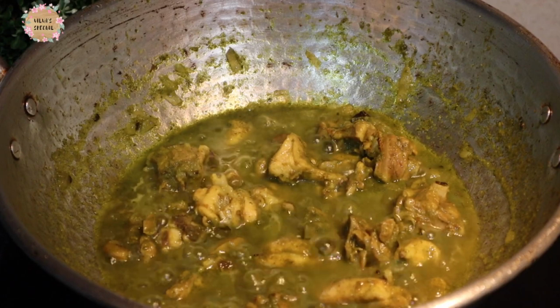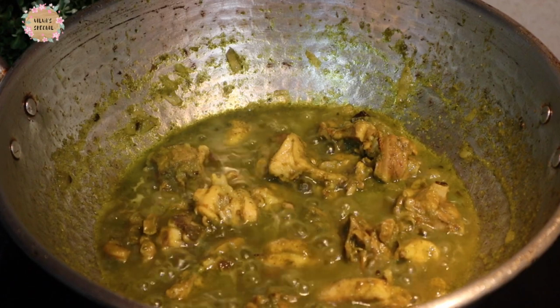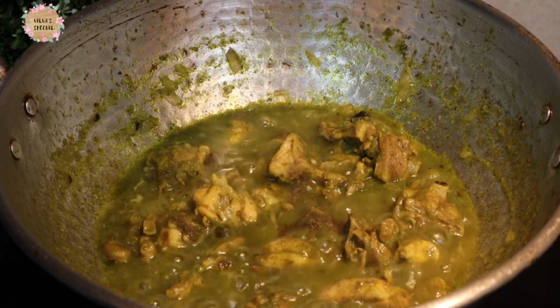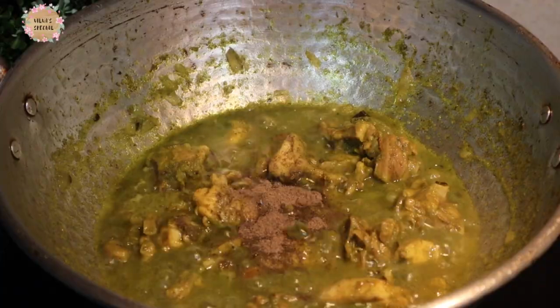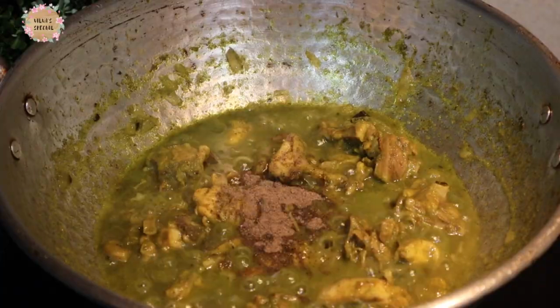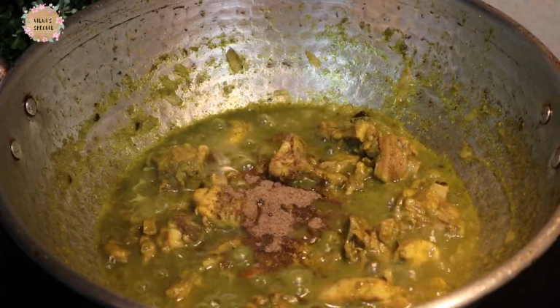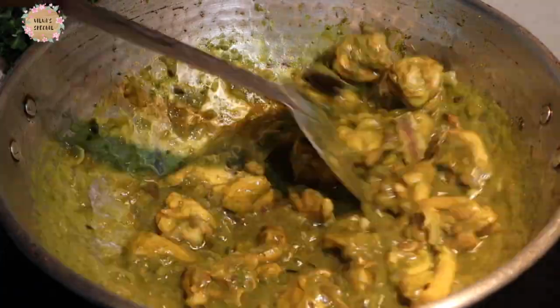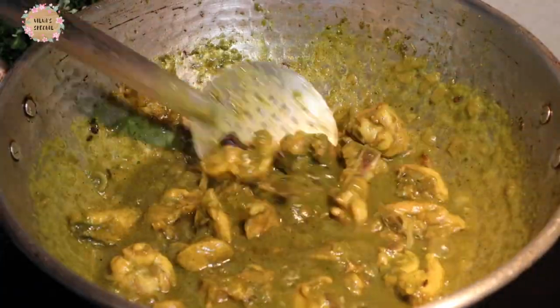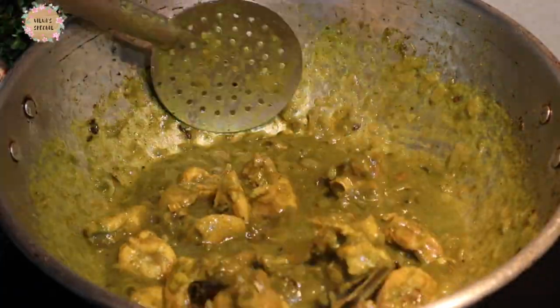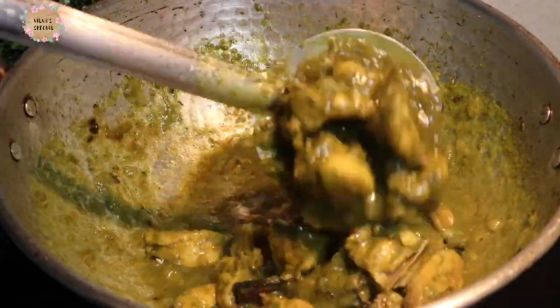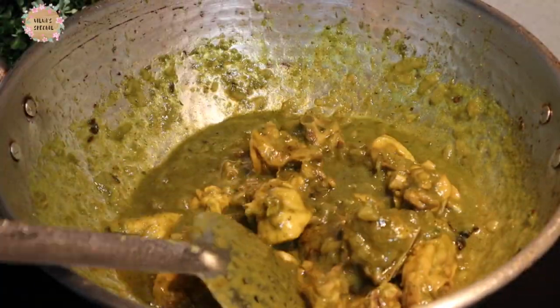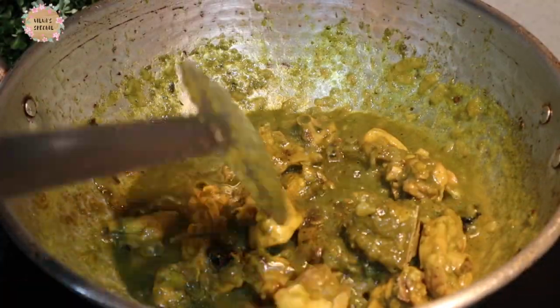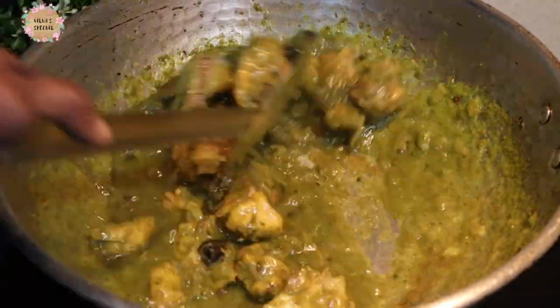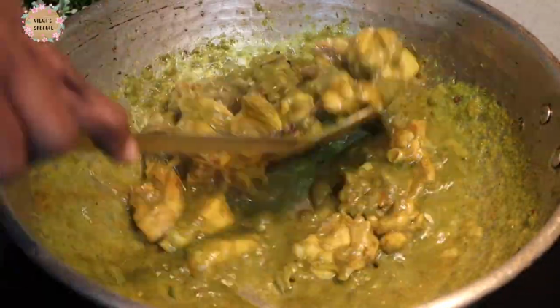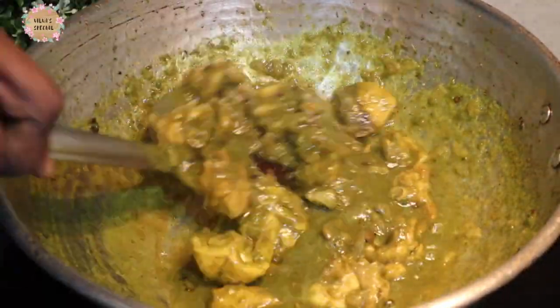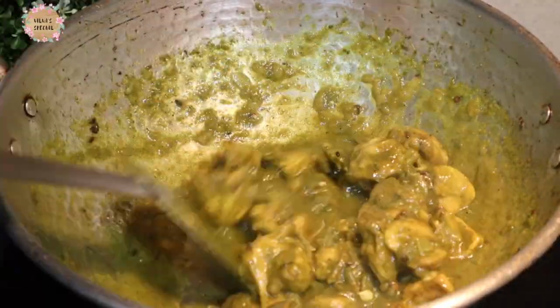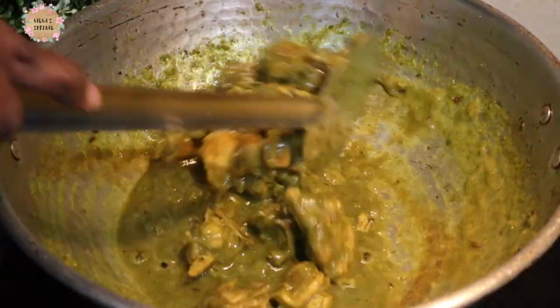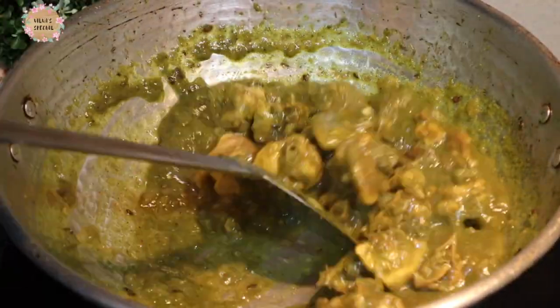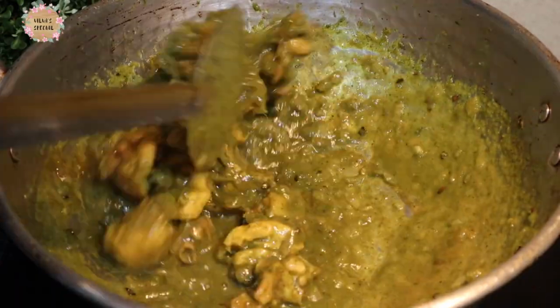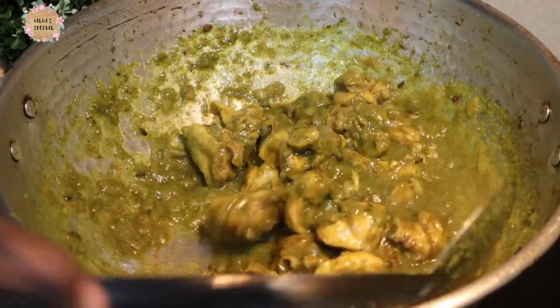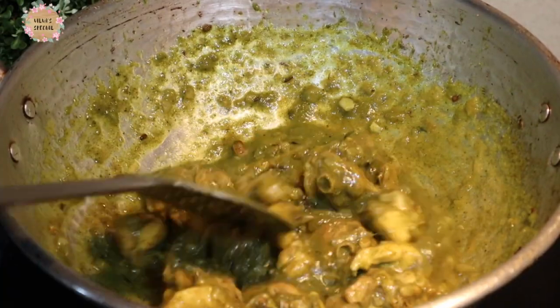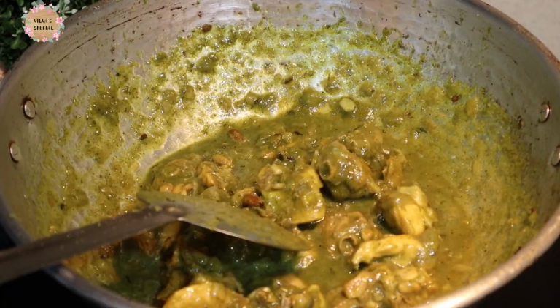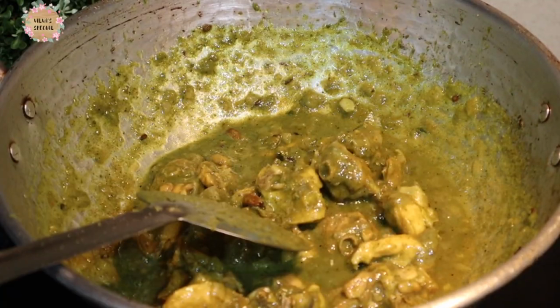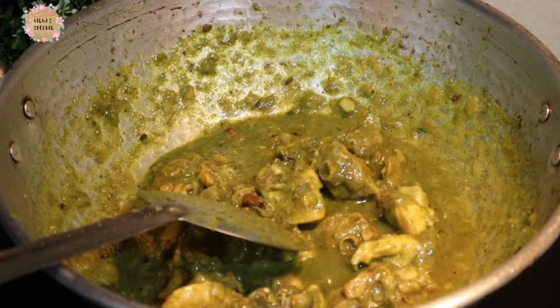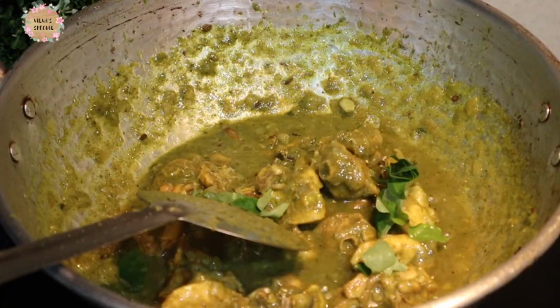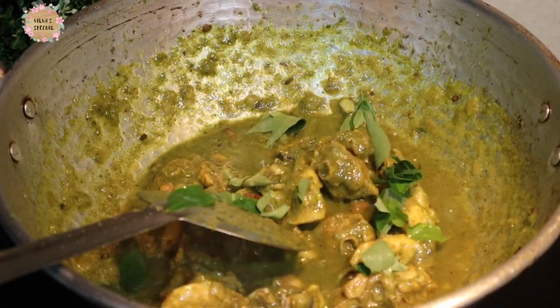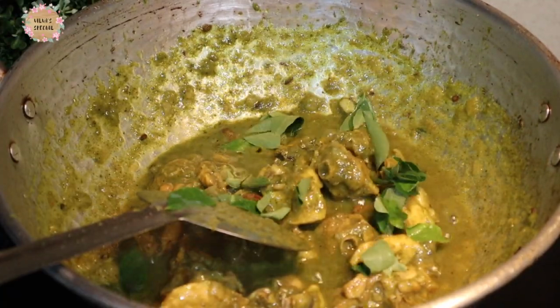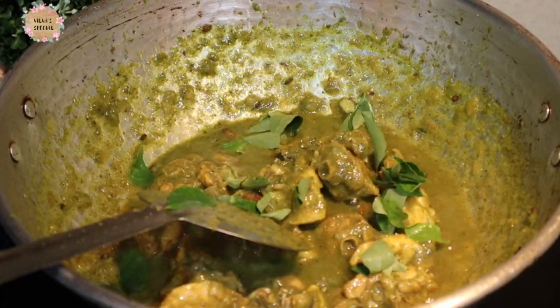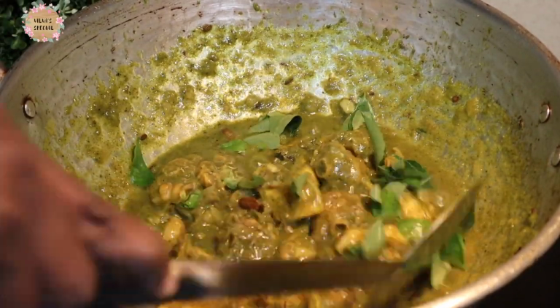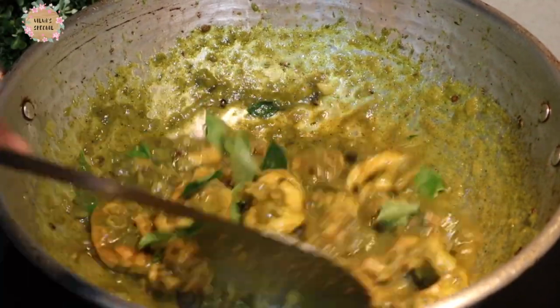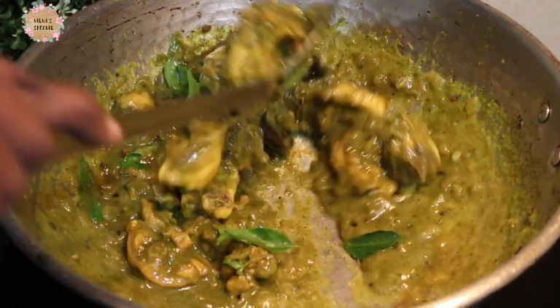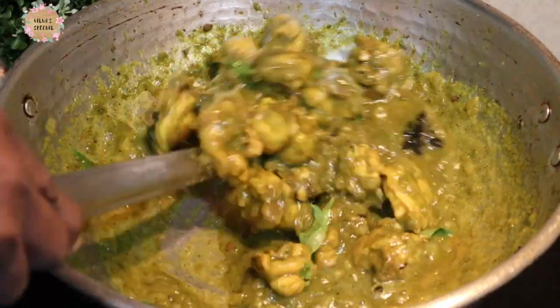Now let's add 1 teaspoon of tea also and give it a nice color. Put the rice in the middle of the chicken. This is the chicken.